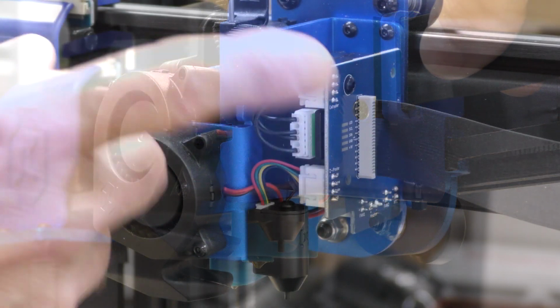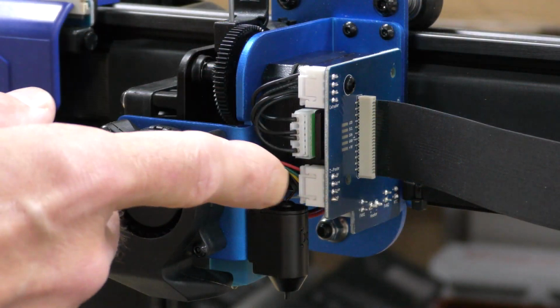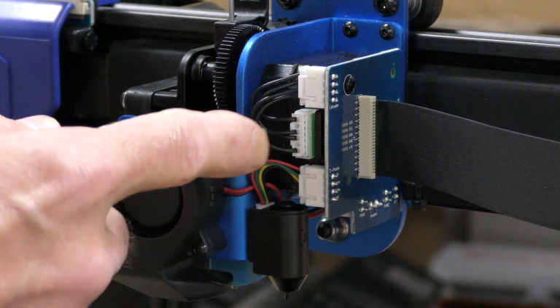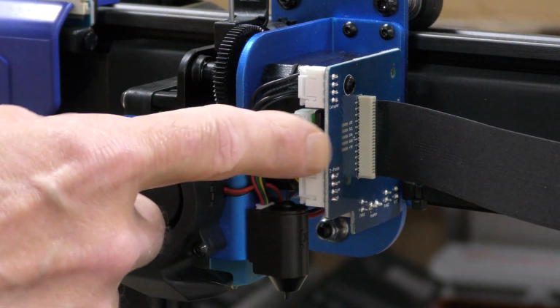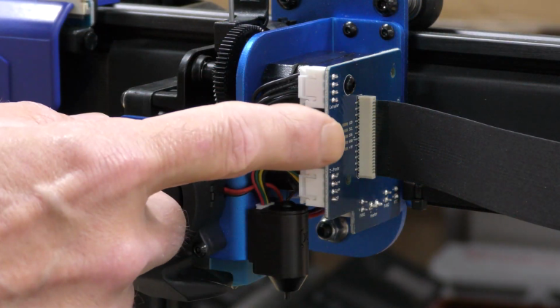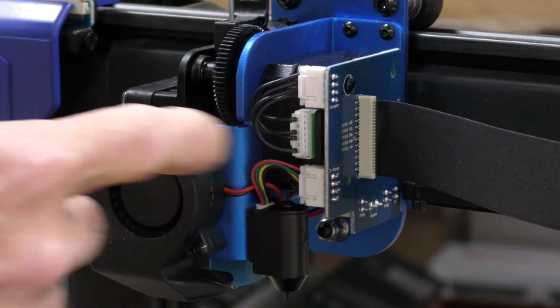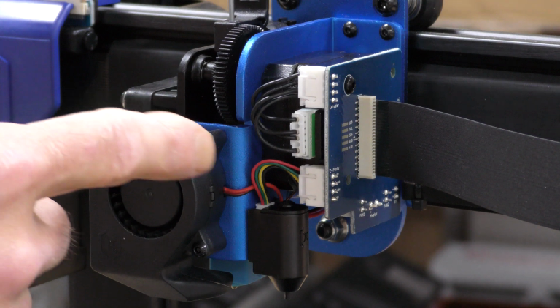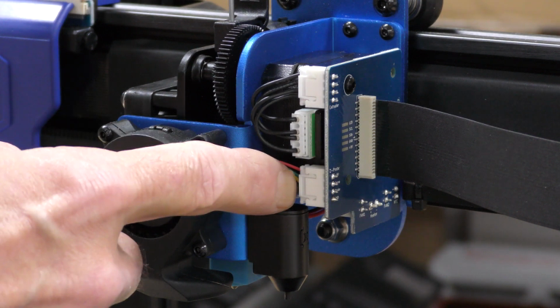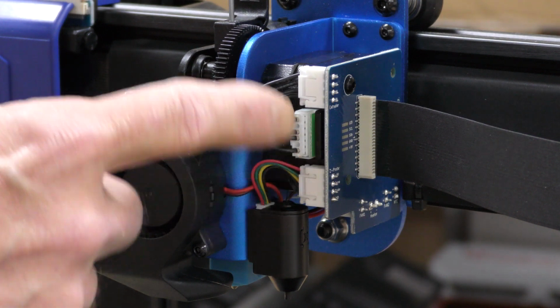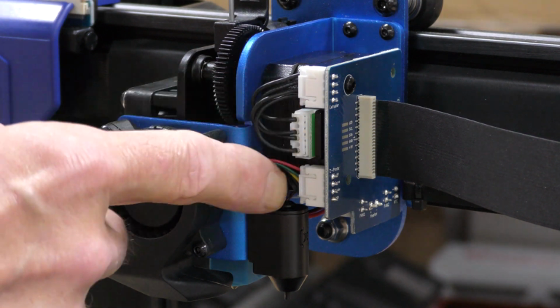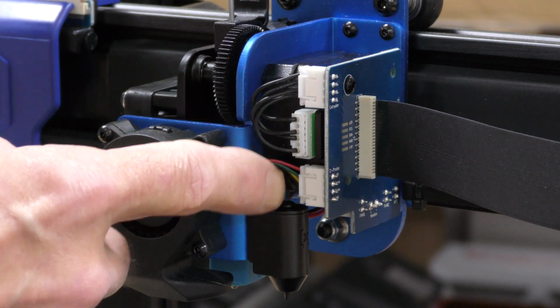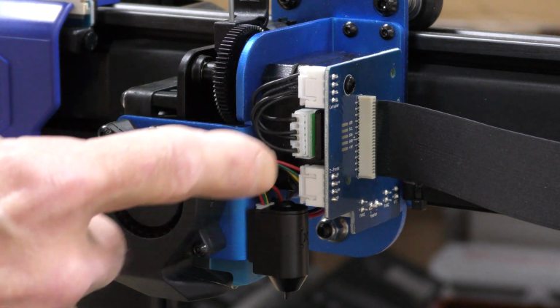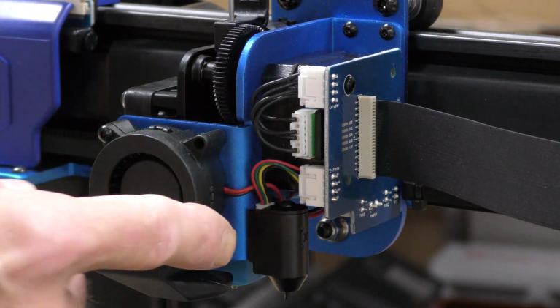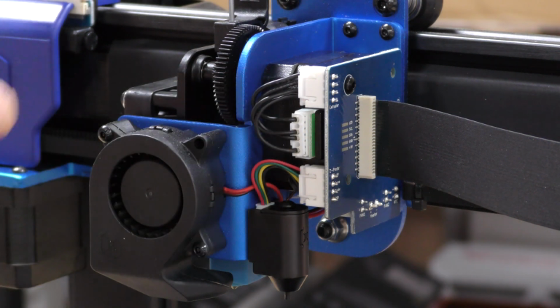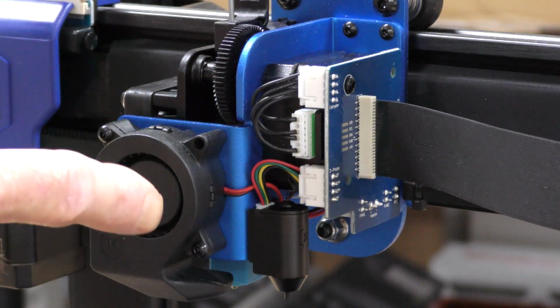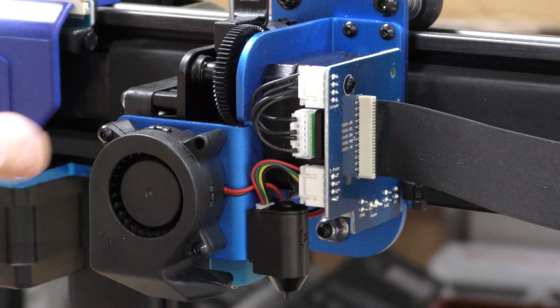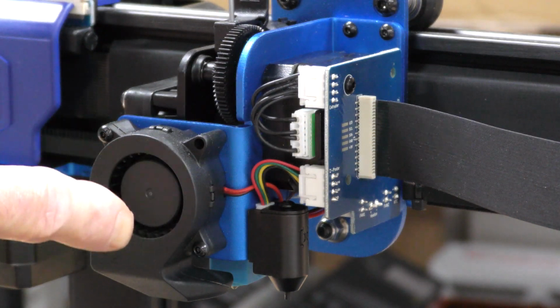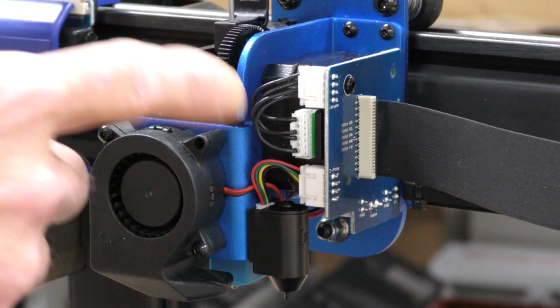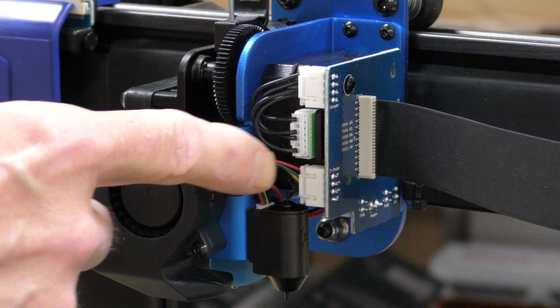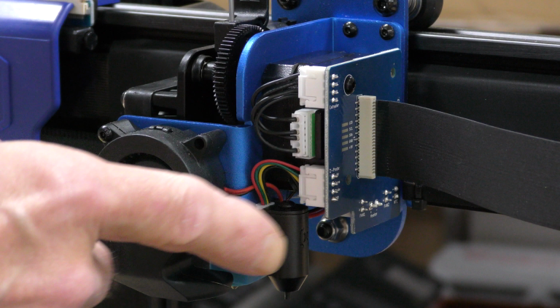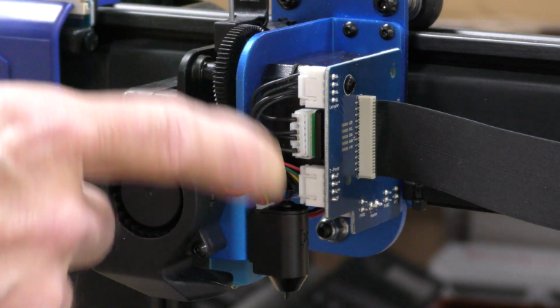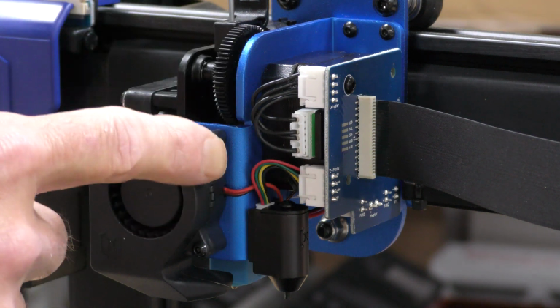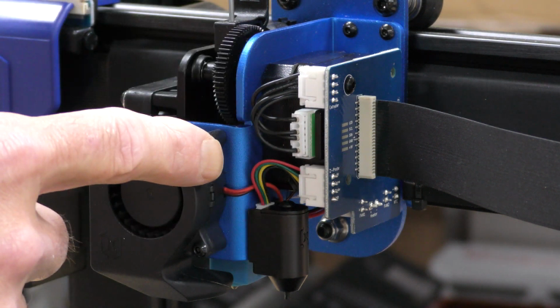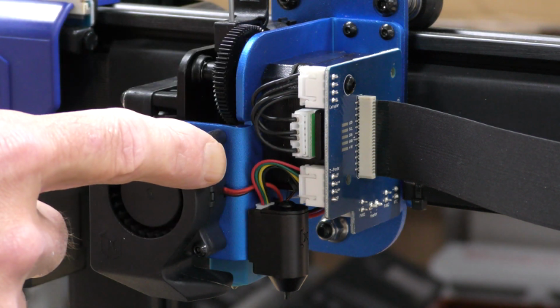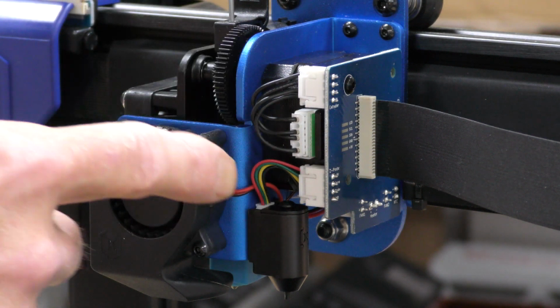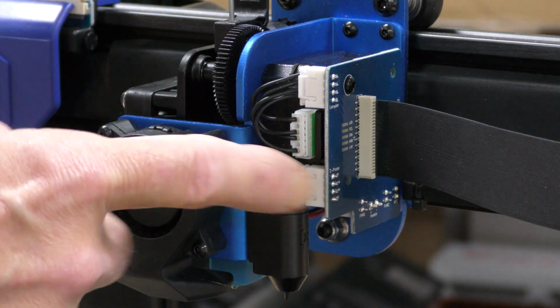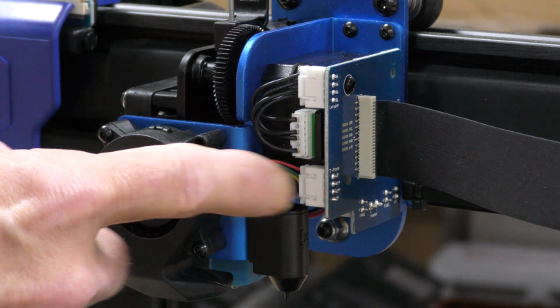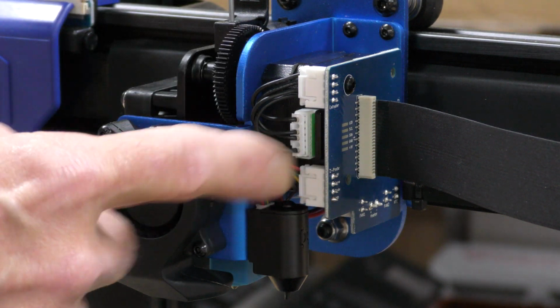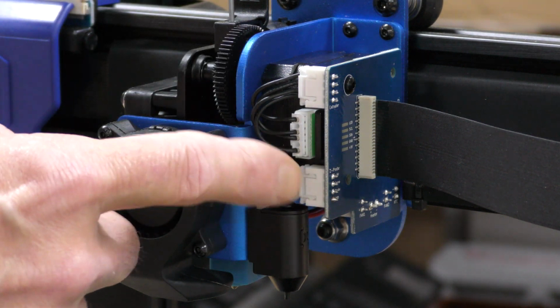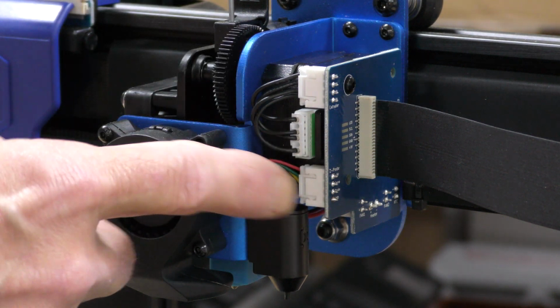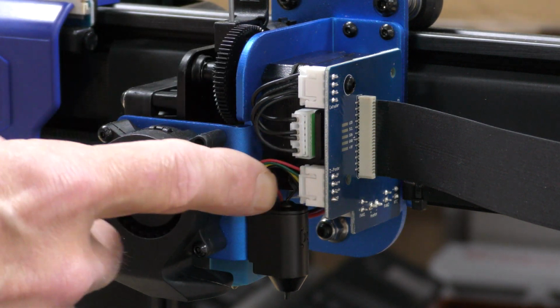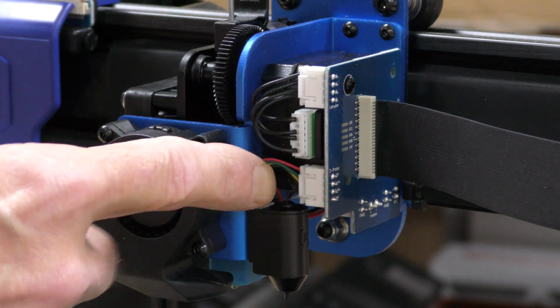This is what I was talking about. There's a breakout board that uses standard JST connectors for the motor, the hot end, the fans, everything. So if anything needs to be replaced, it can be easily done right at the board.